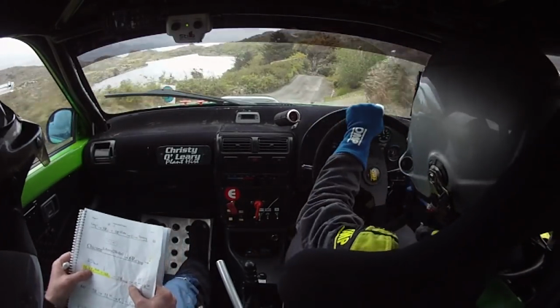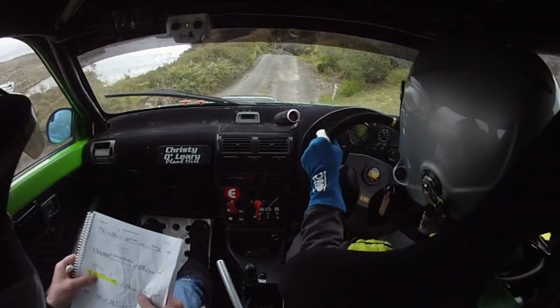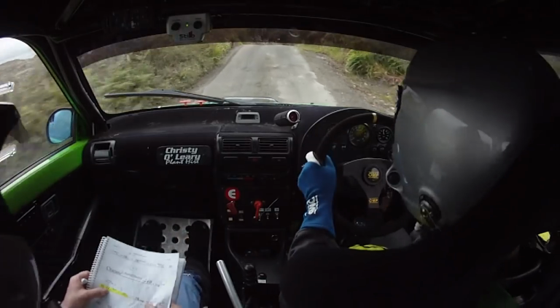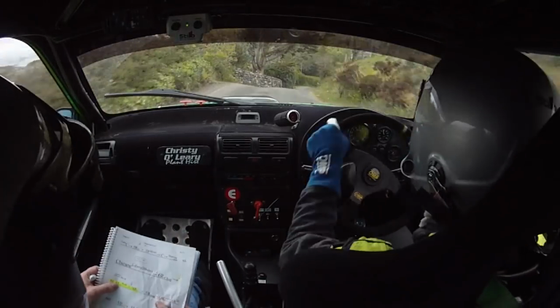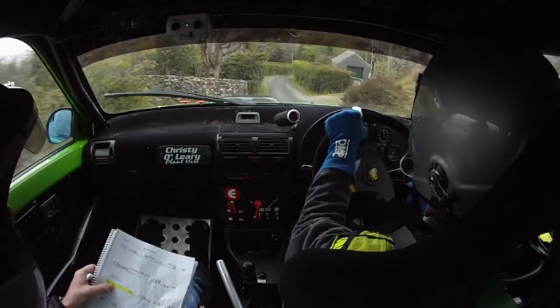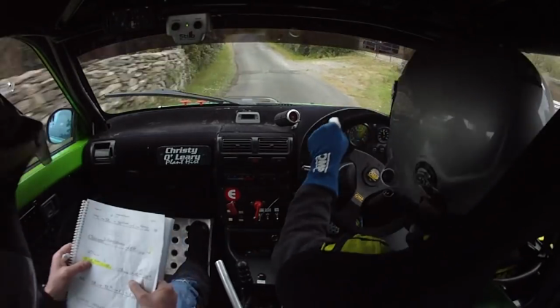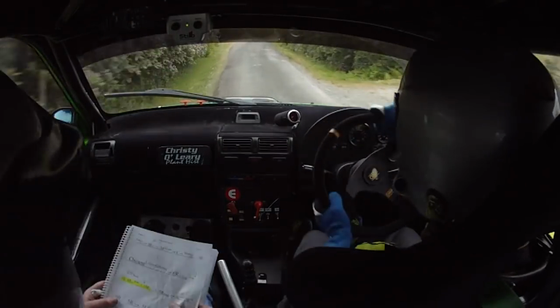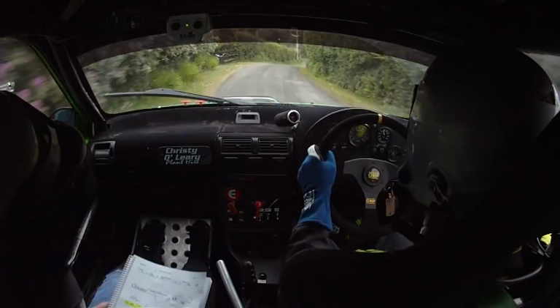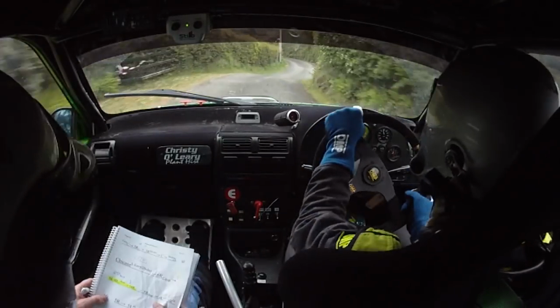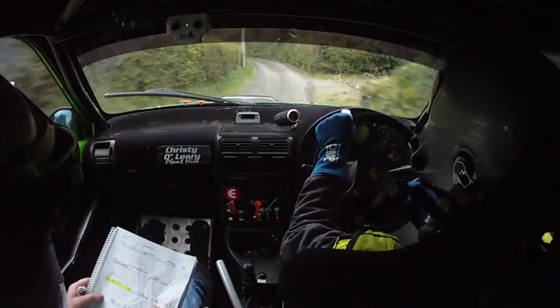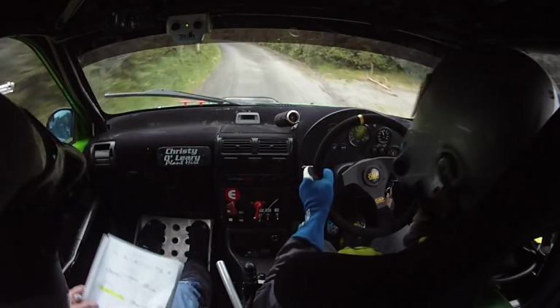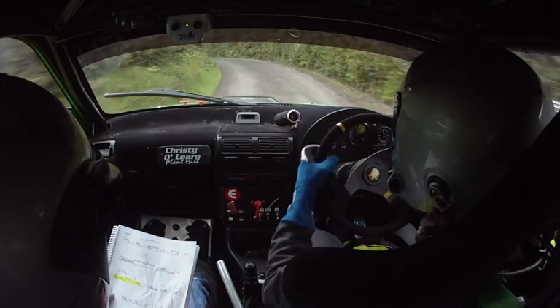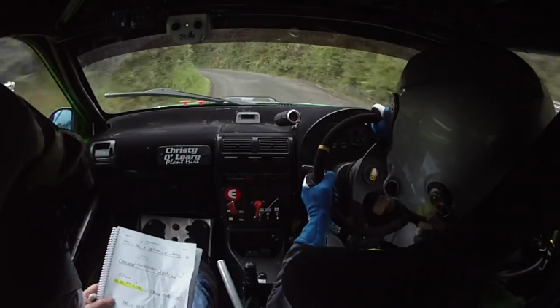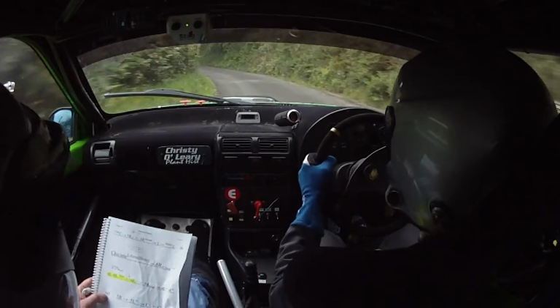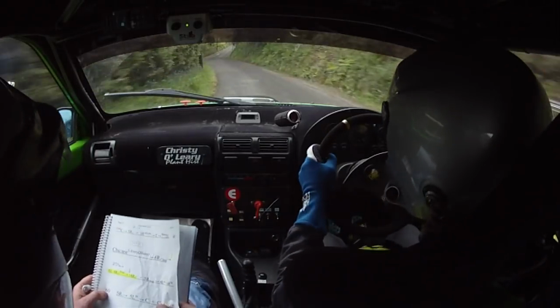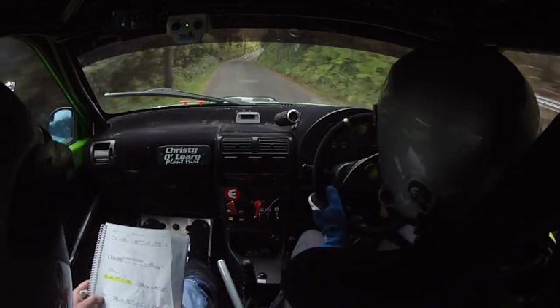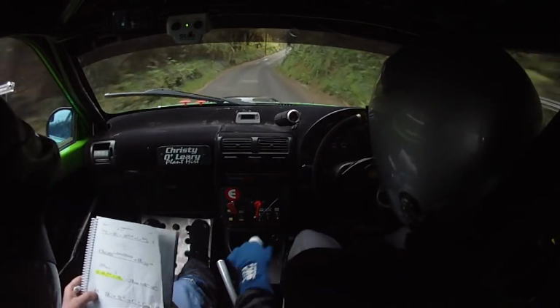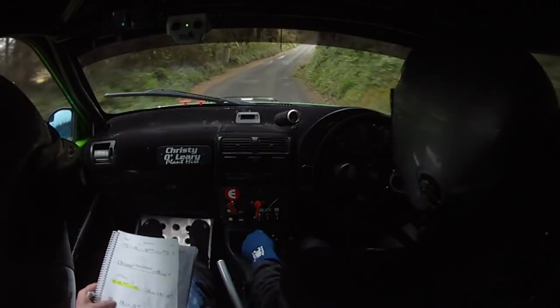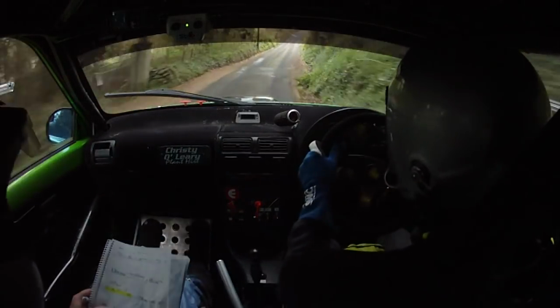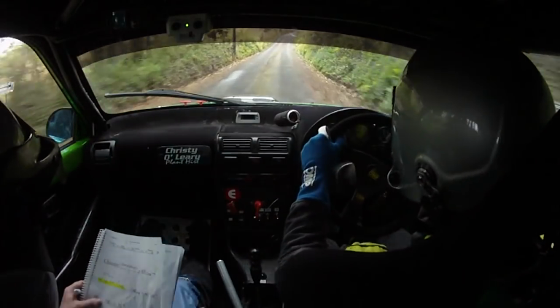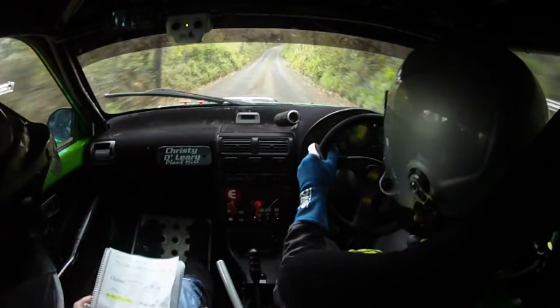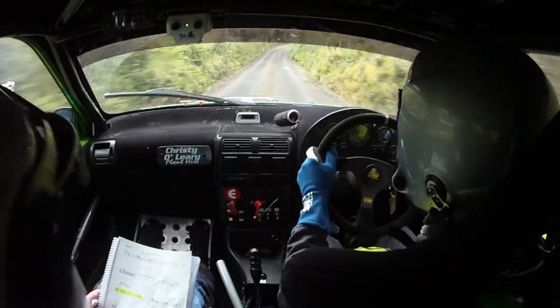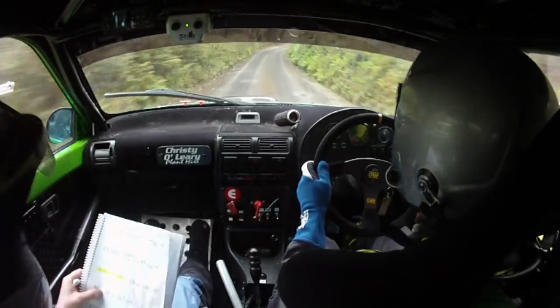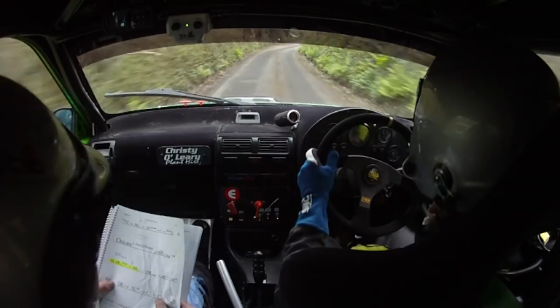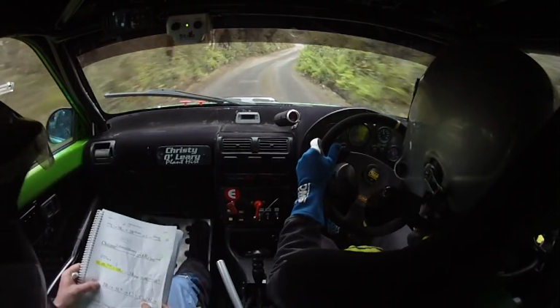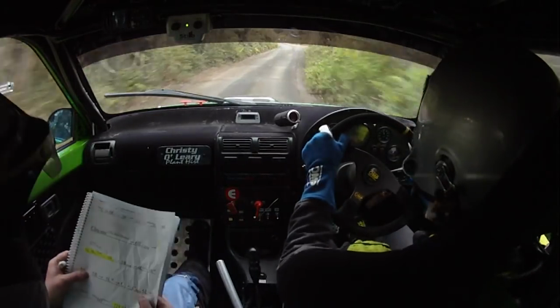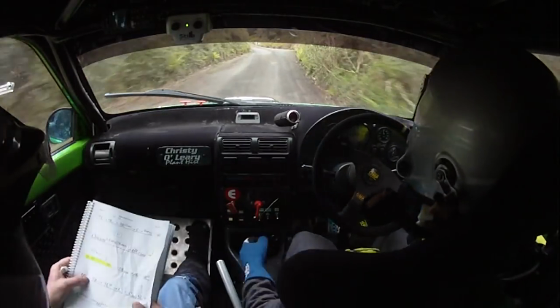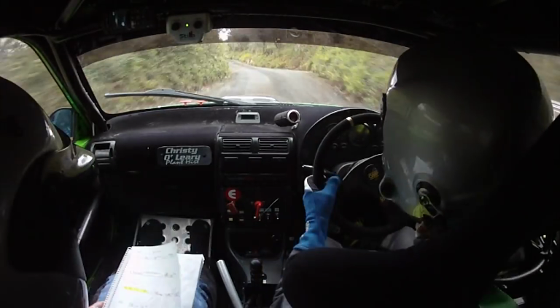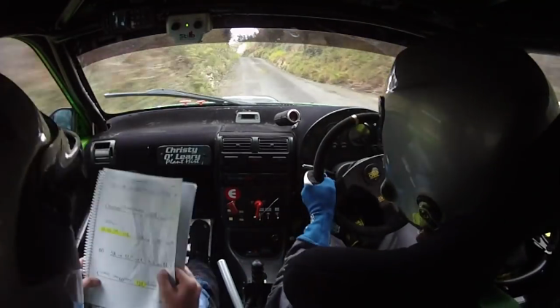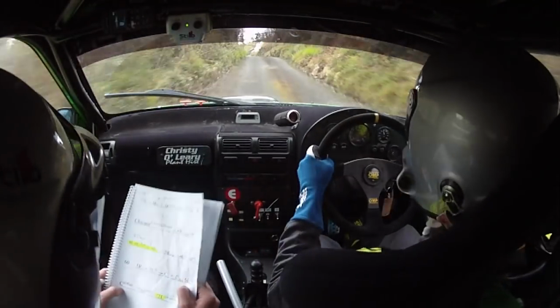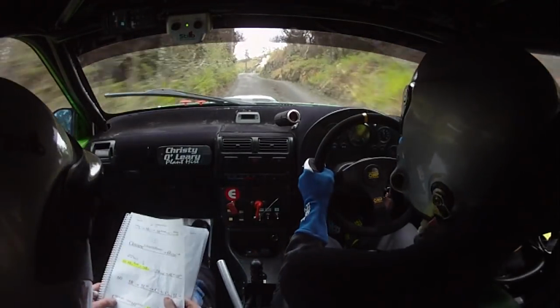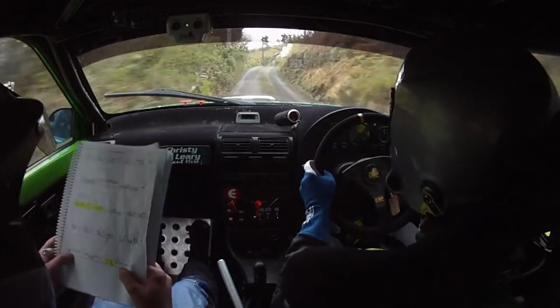Into 6 right over crest, jump and caution, come back 6 left, 4 right over crest, kink, watch it. And it's a 4 right again over crest, watch this, and a 4 right again over crest and a 5 right over bump, into 4 left and a 6 right, don't cut, 60, 5 right into 5 left.